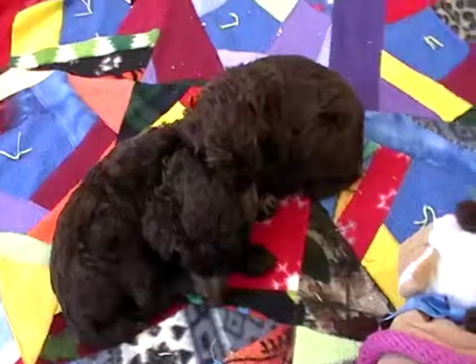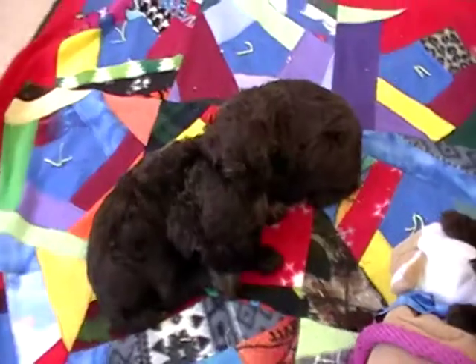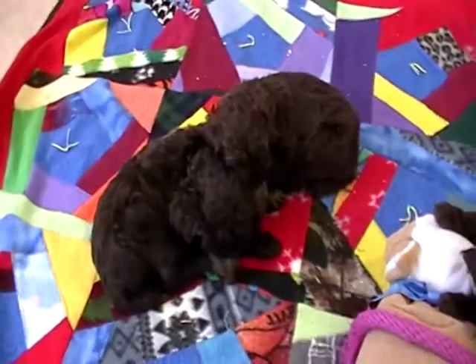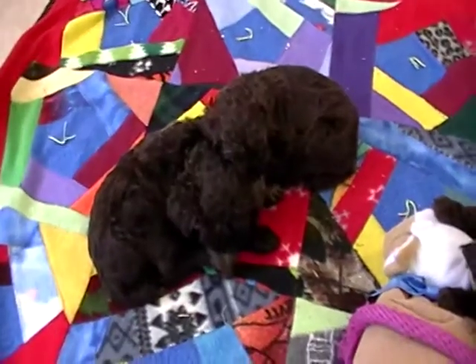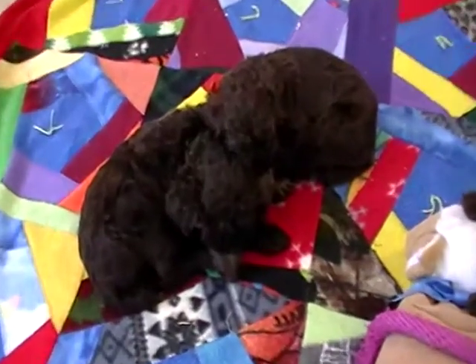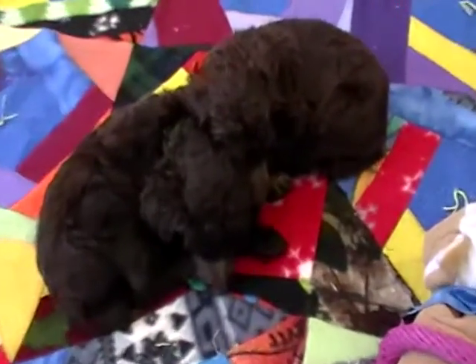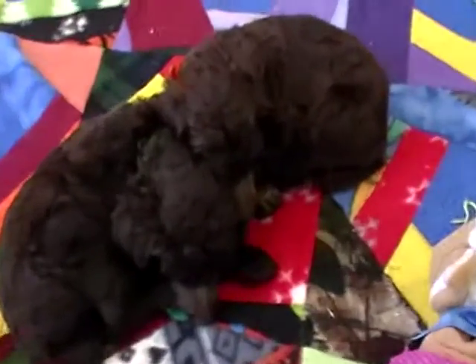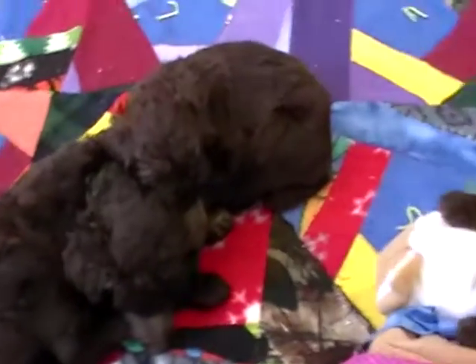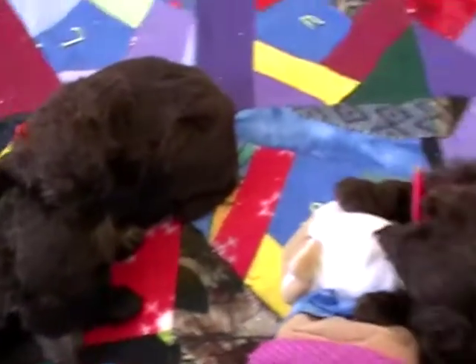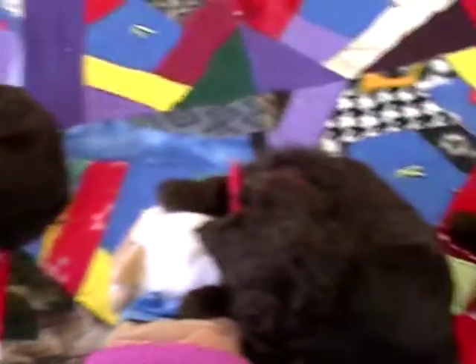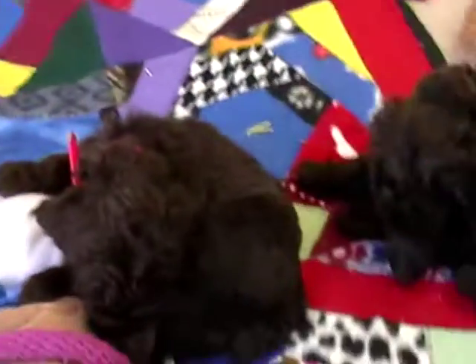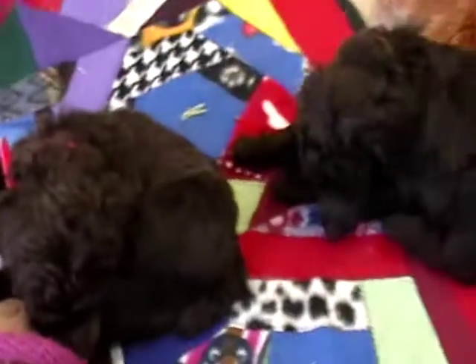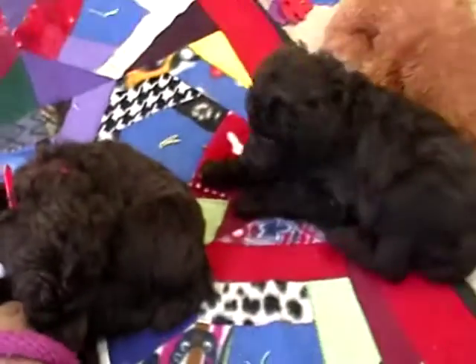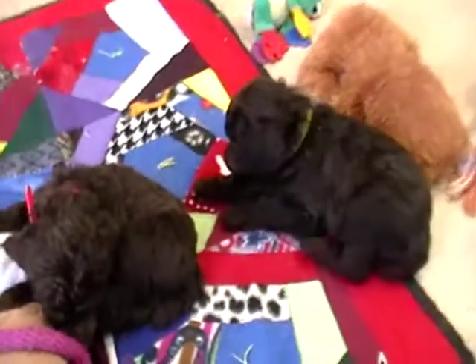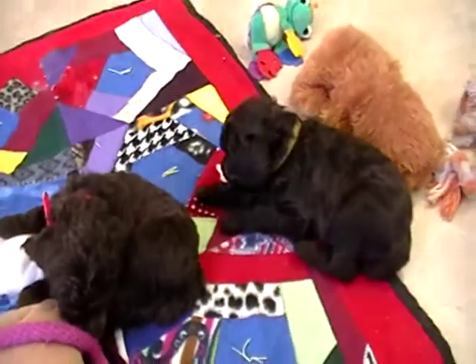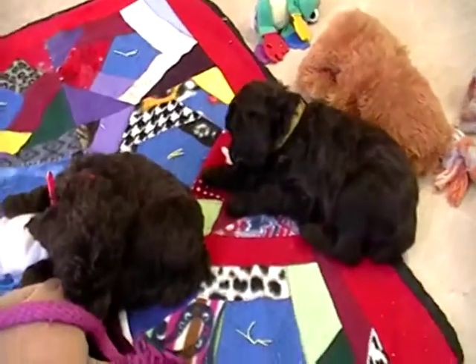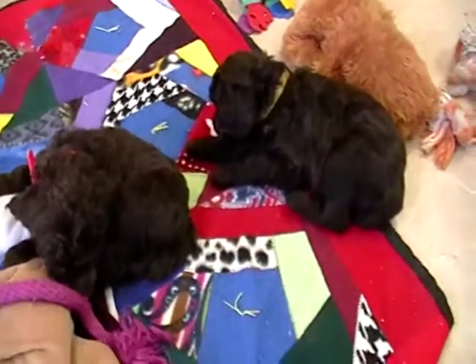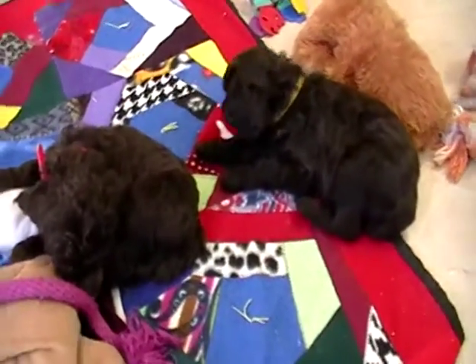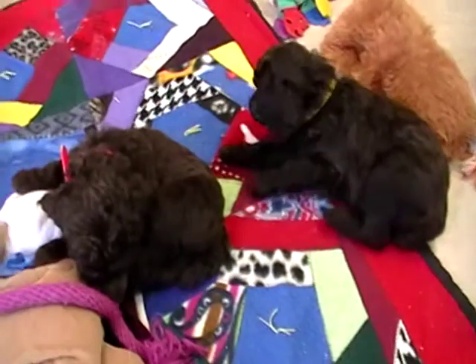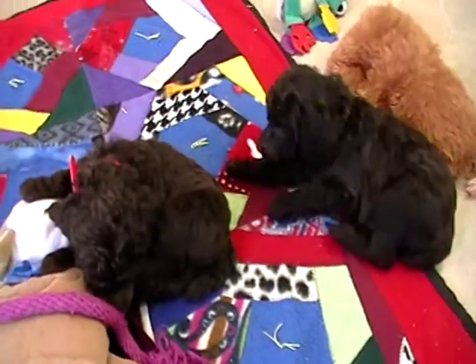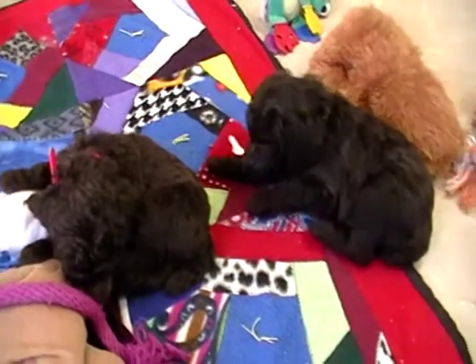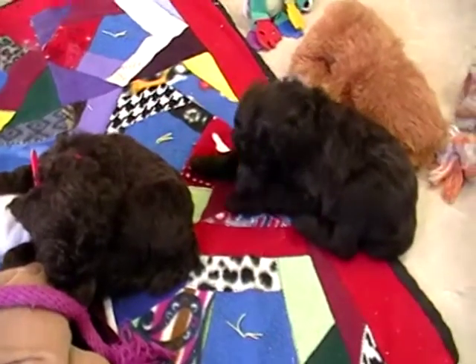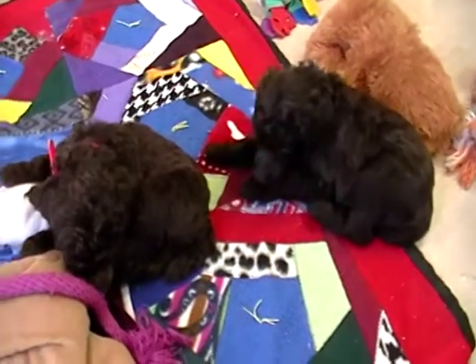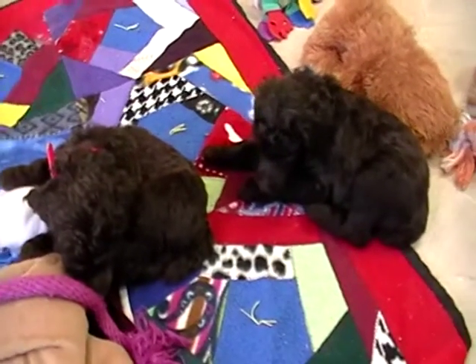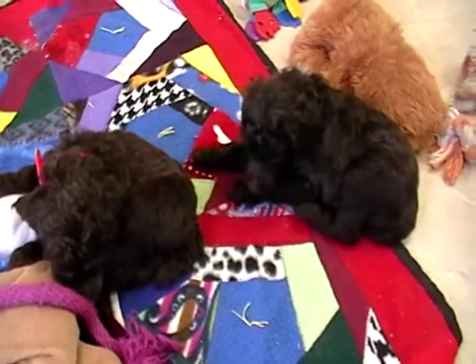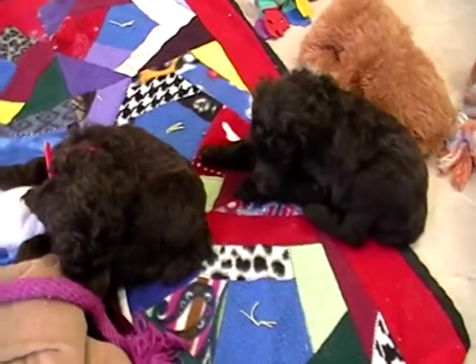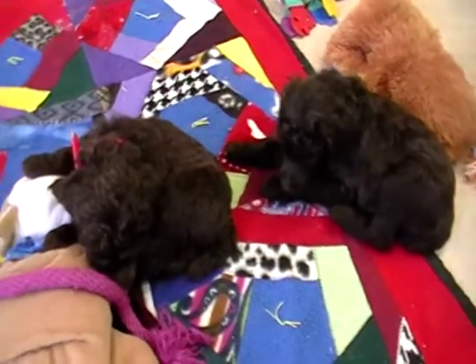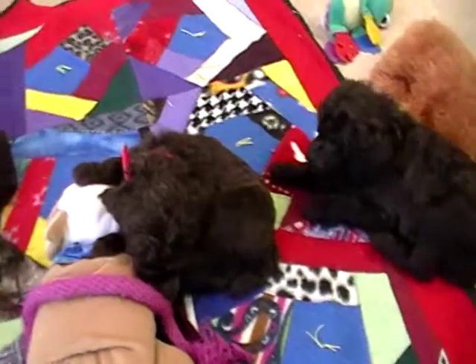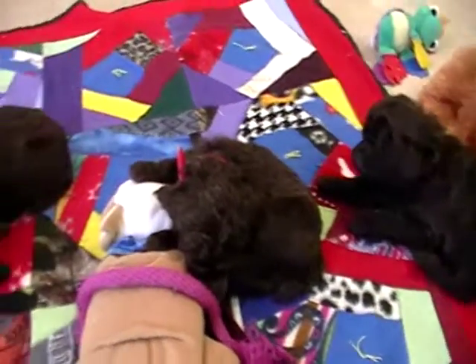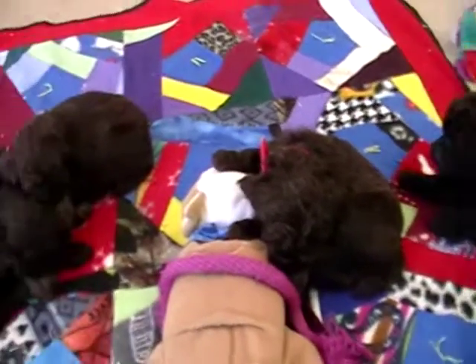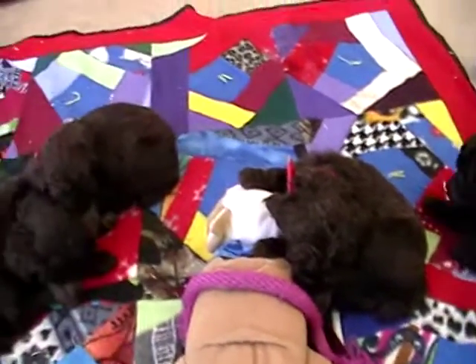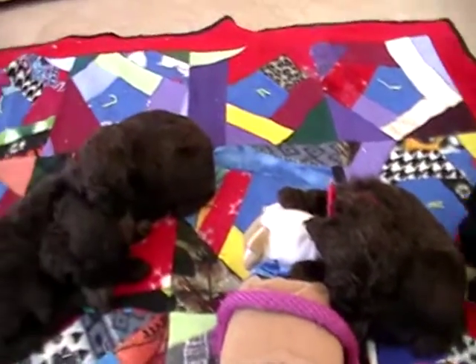Welcome to Rosie Canine Farm. This is a litter of Standard Poodle puppies. These are the brown boys in the litter, and I still have two of them available.